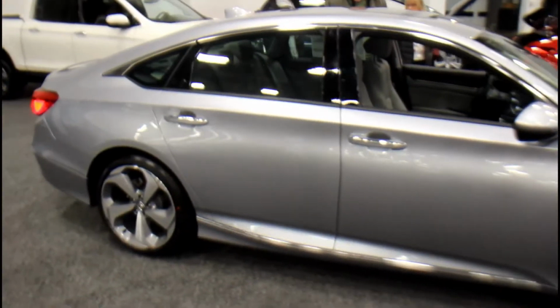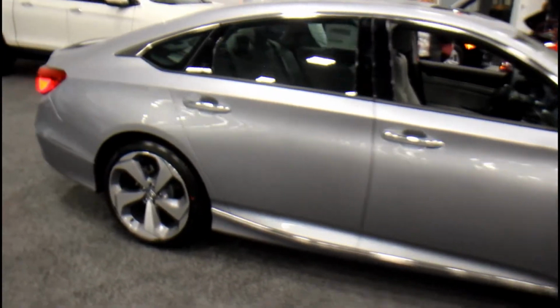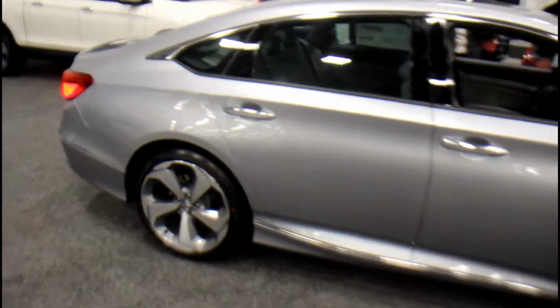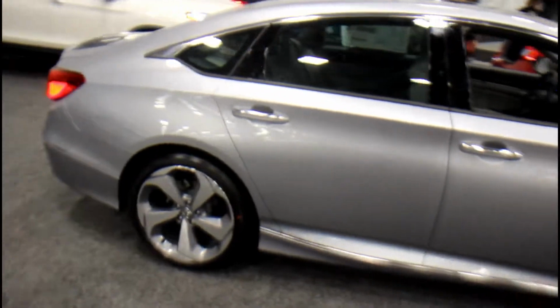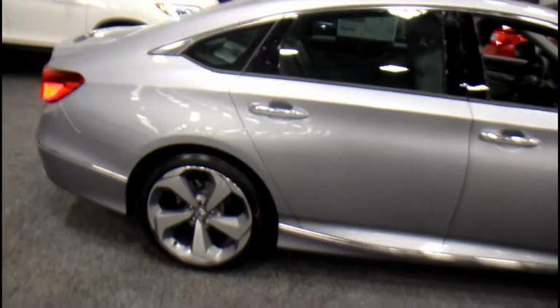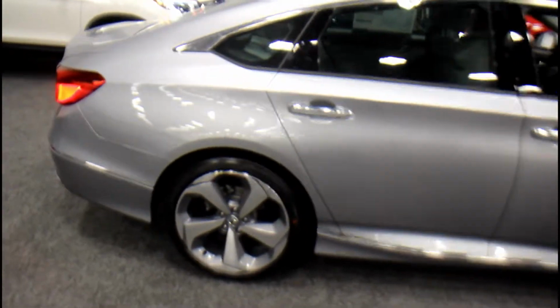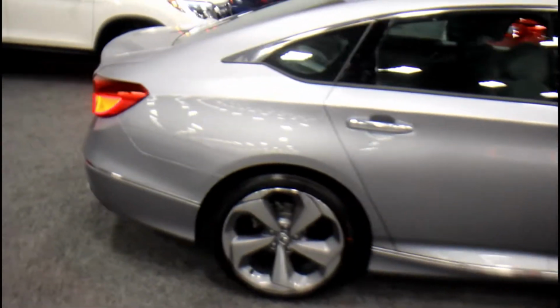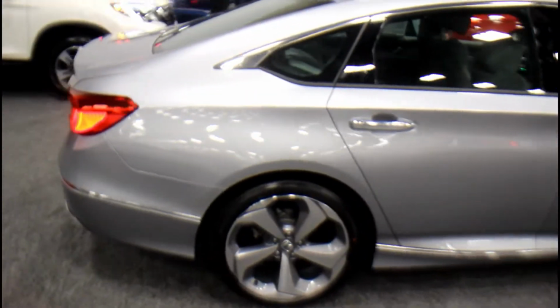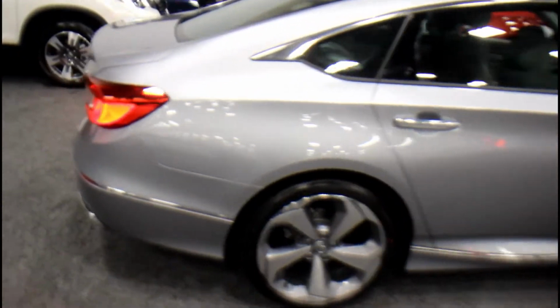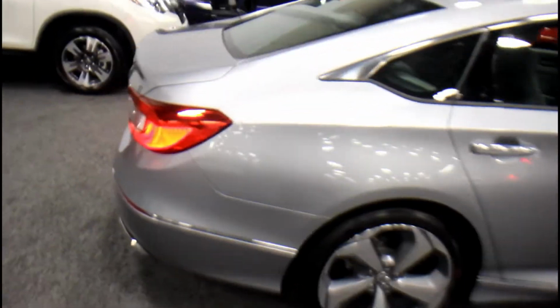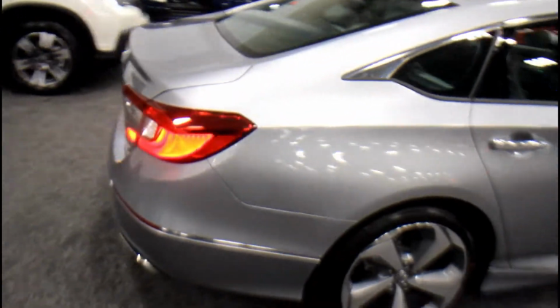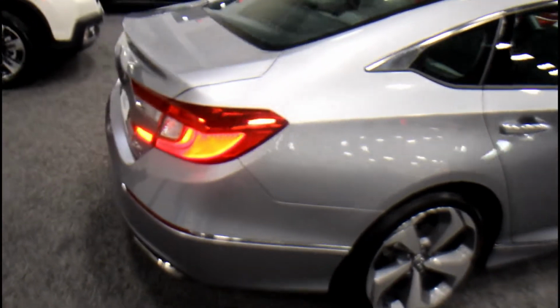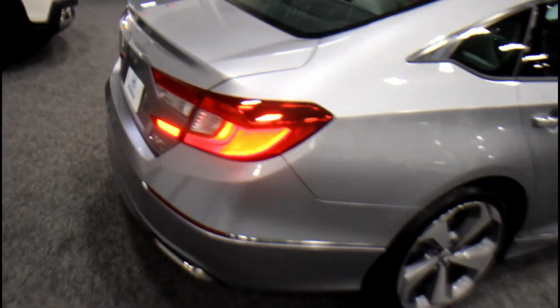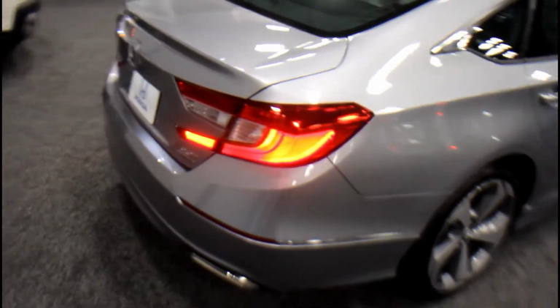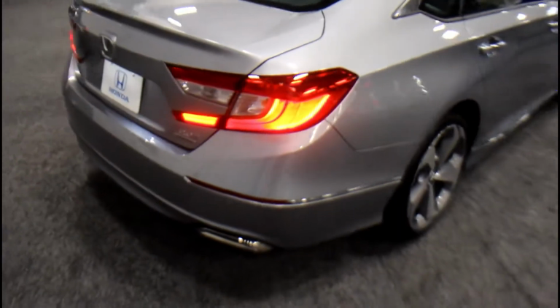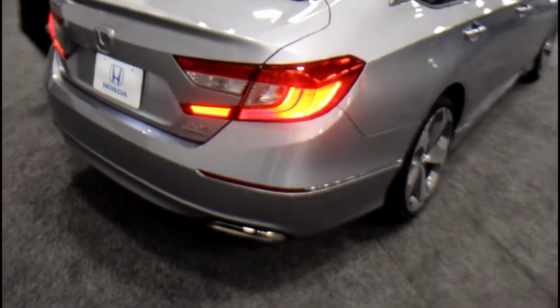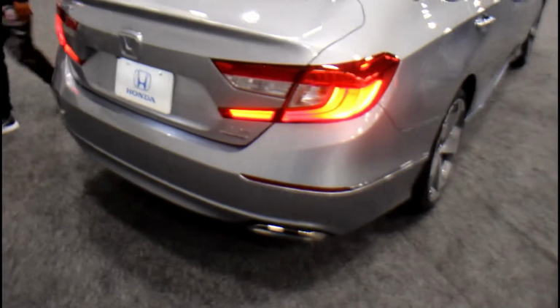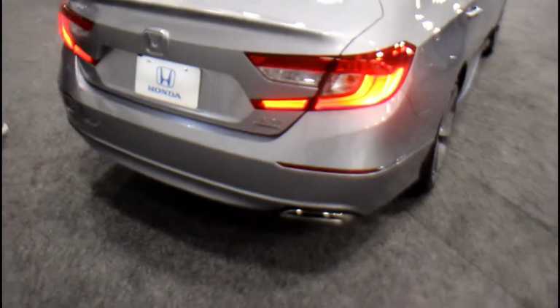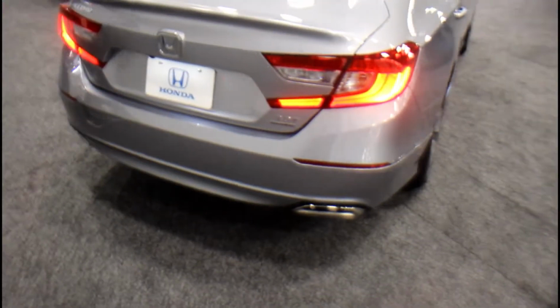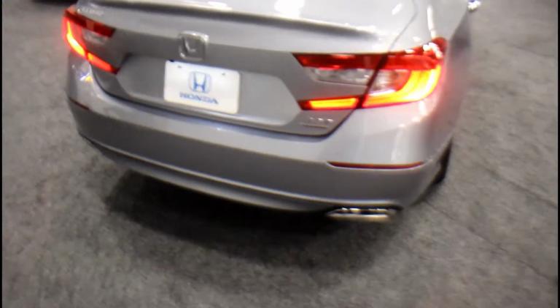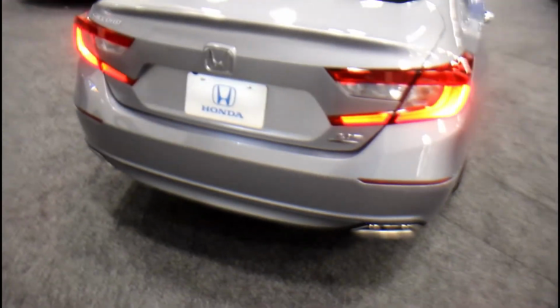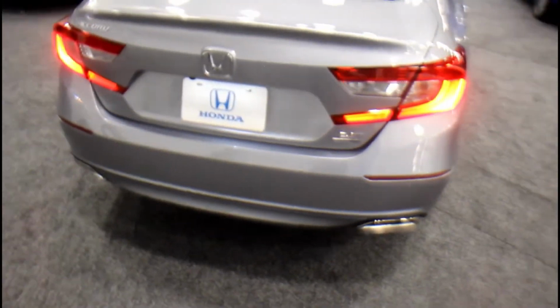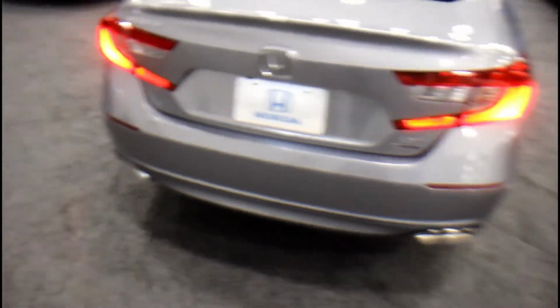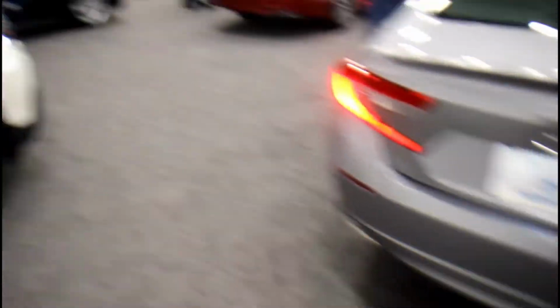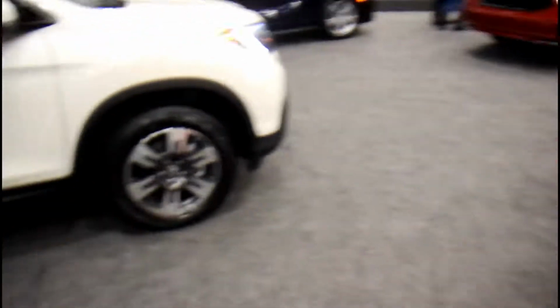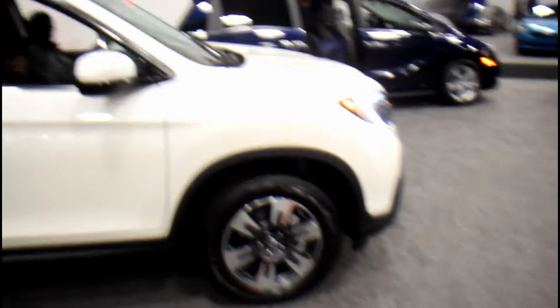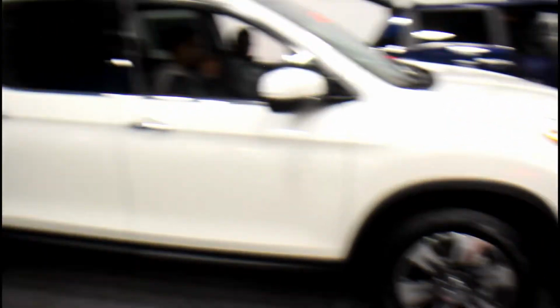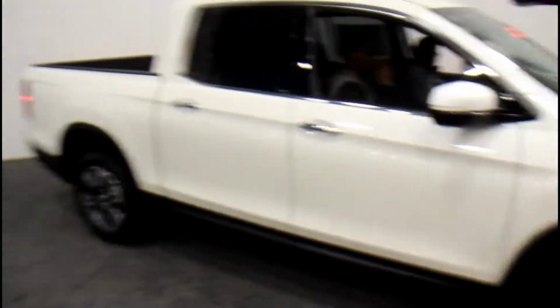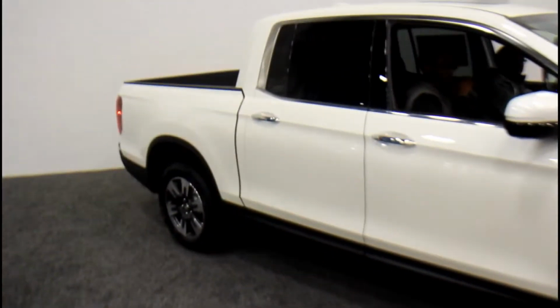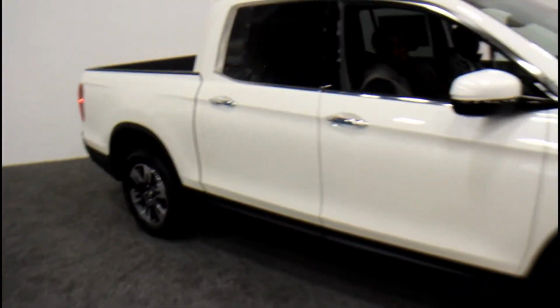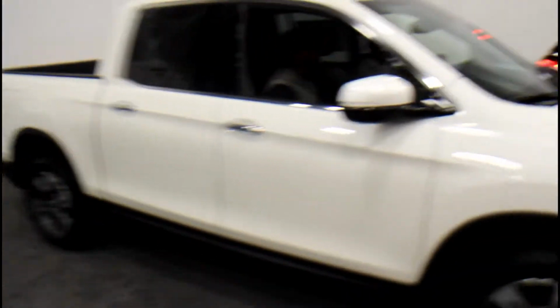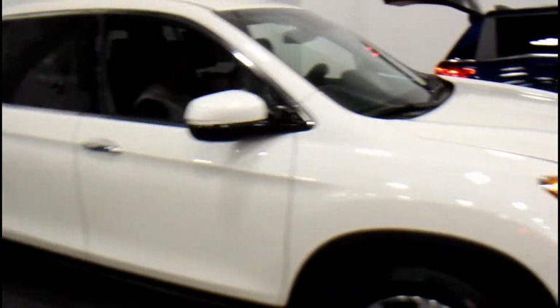Honda Accord Touring. We got us a Ridgeline over here.